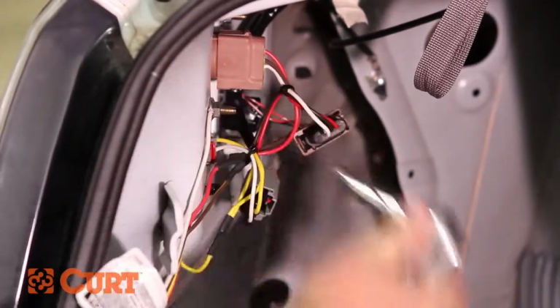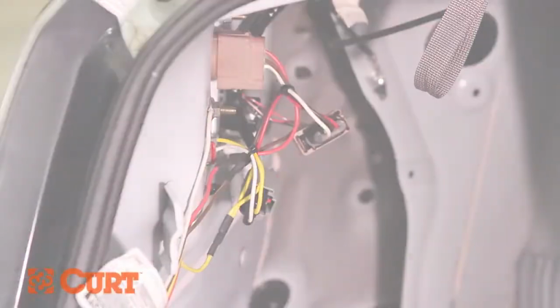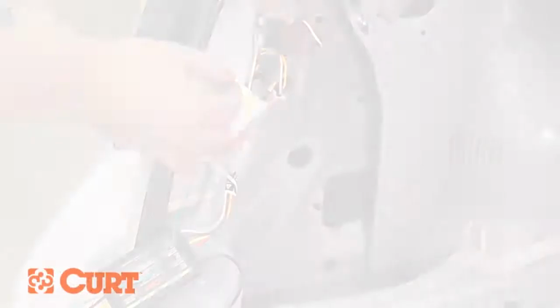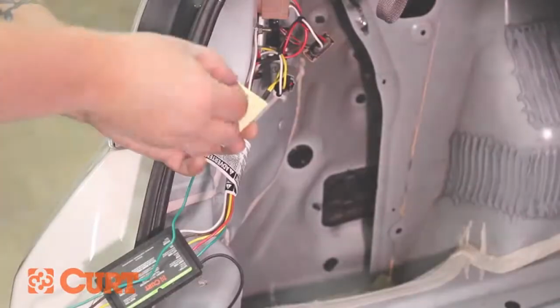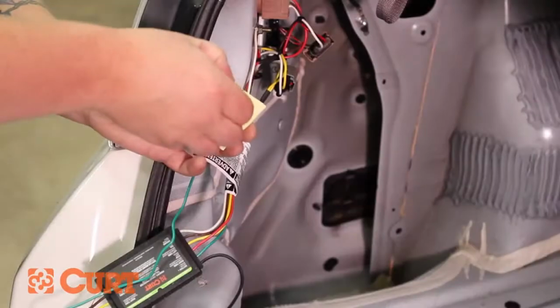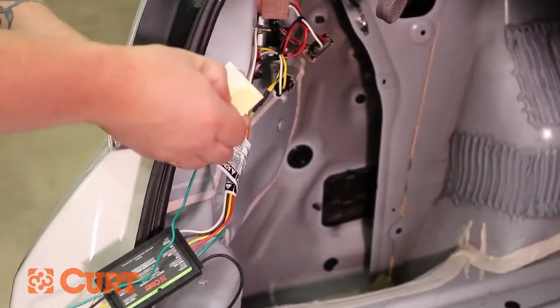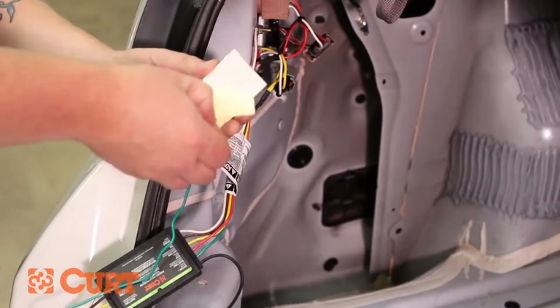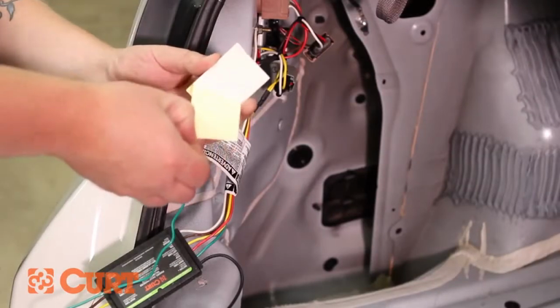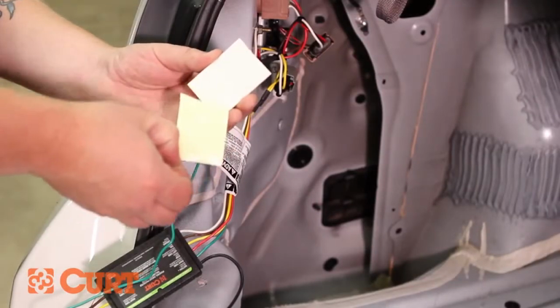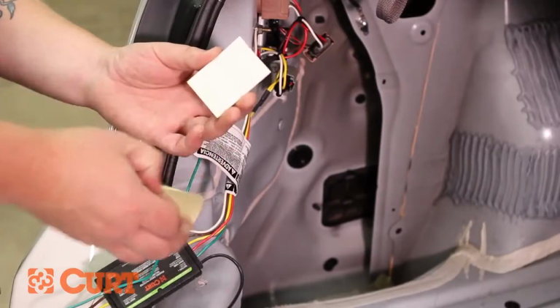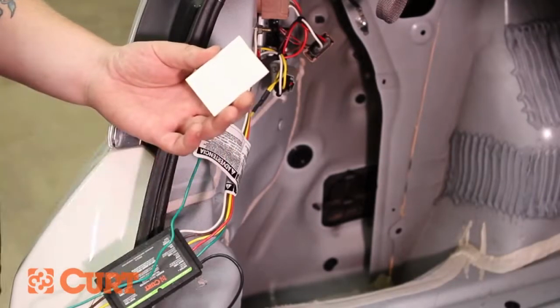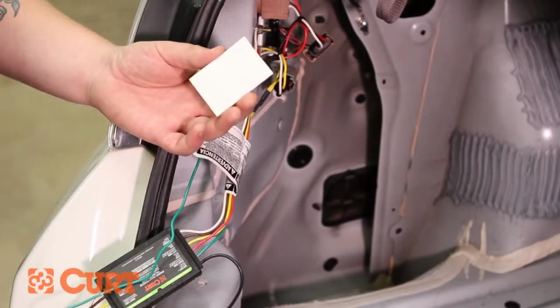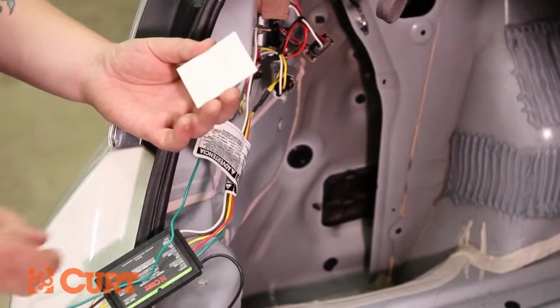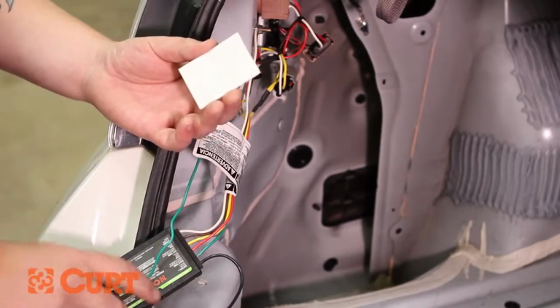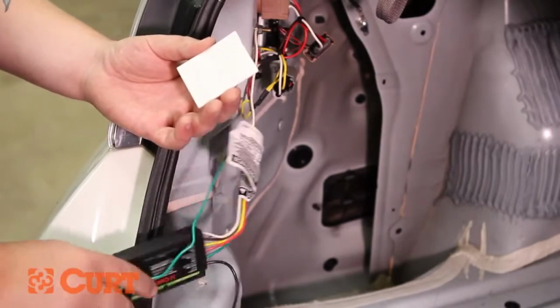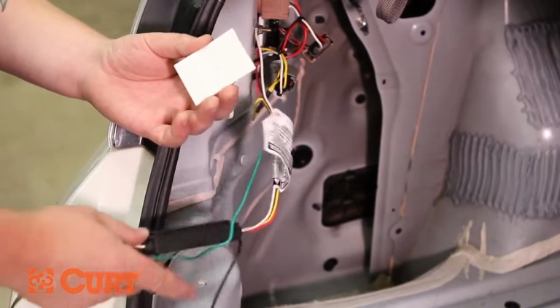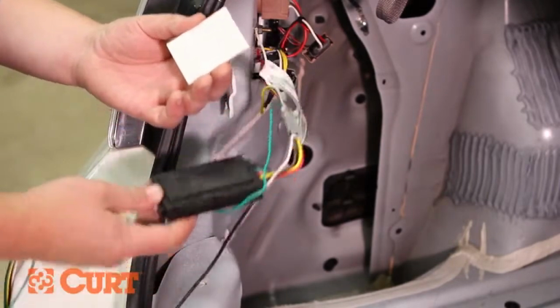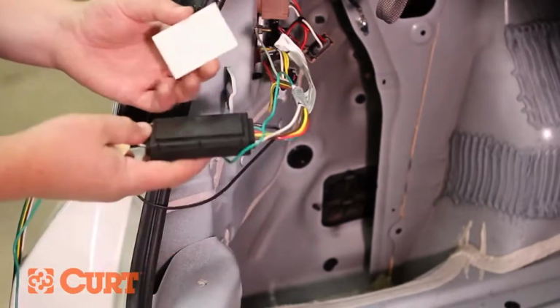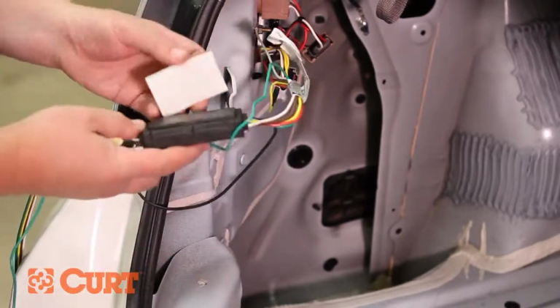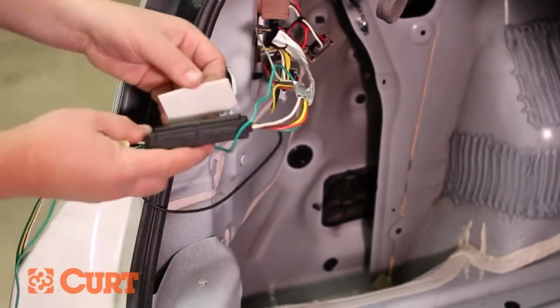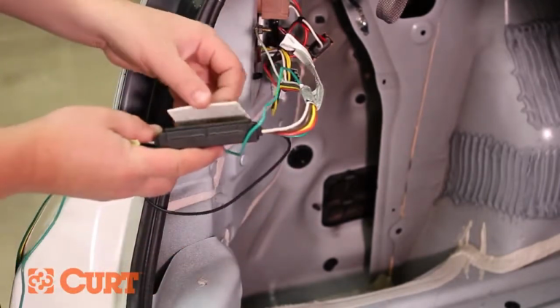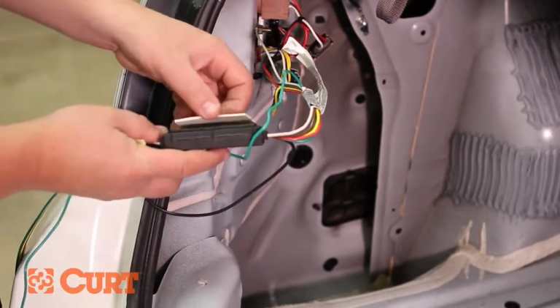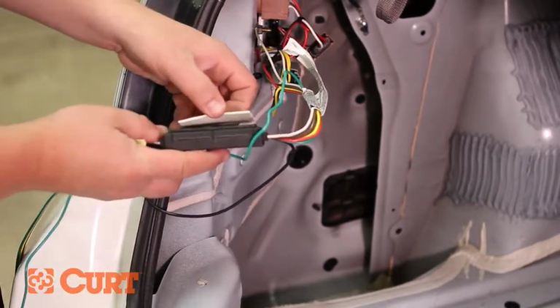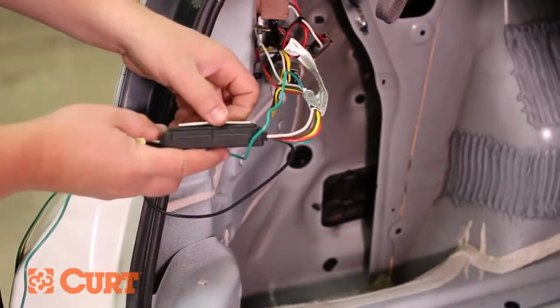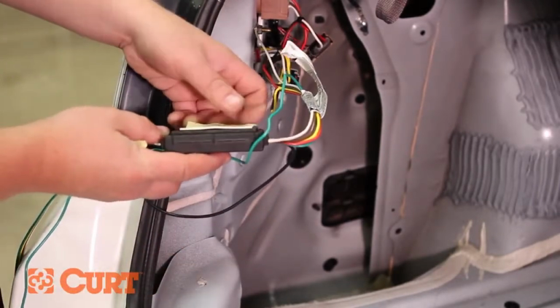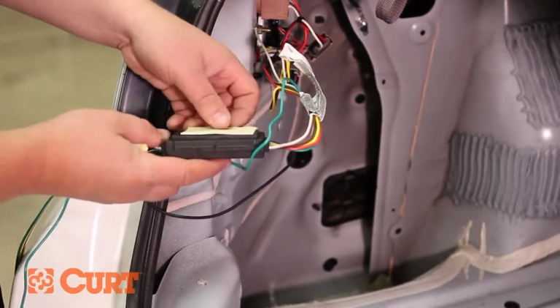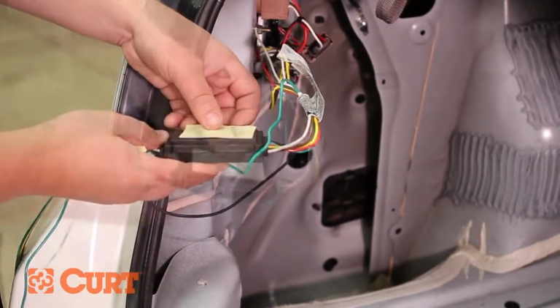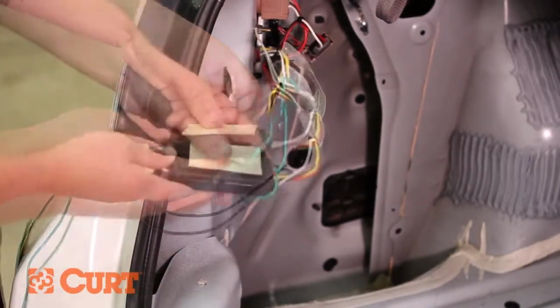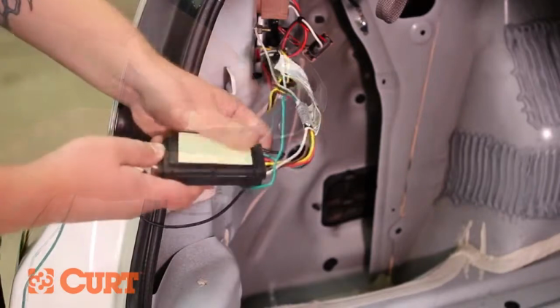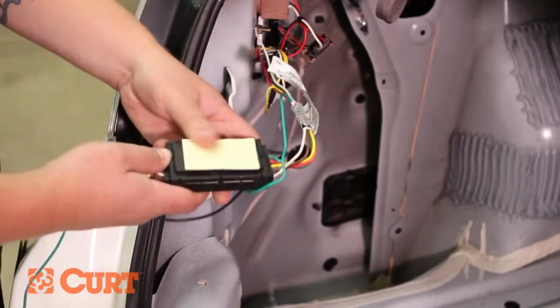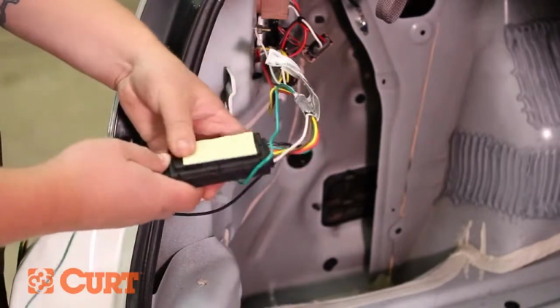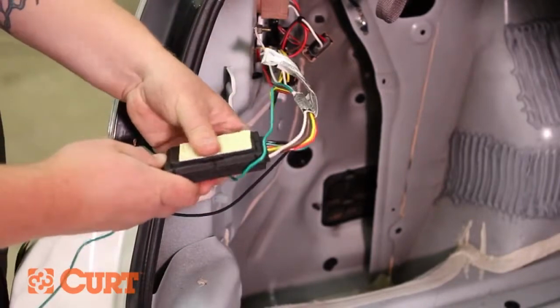Find a suitable mounting location for the black converter box — a level area works best. Using the supplied double-sided tape, firmly adhere the black converter box to the chosen location.